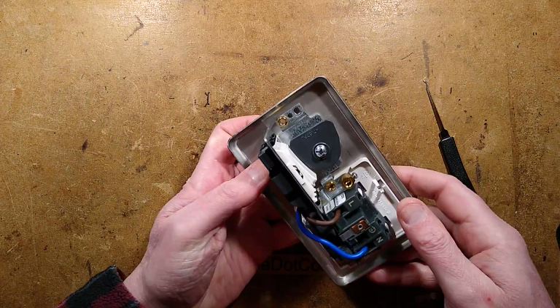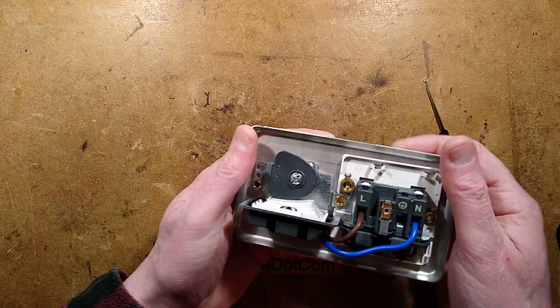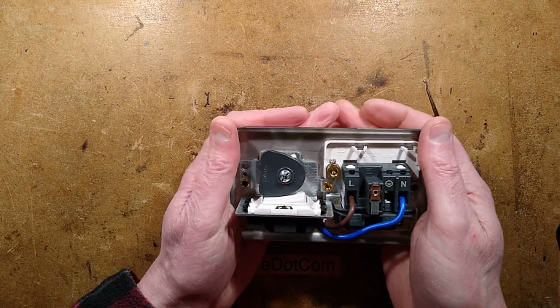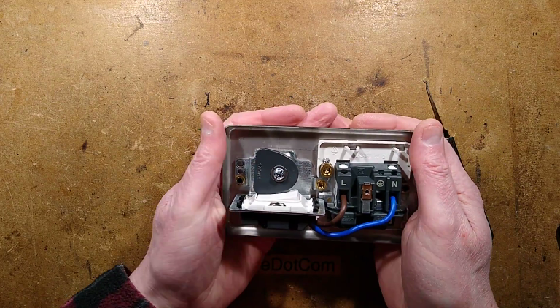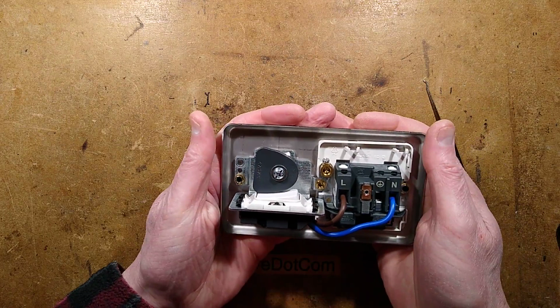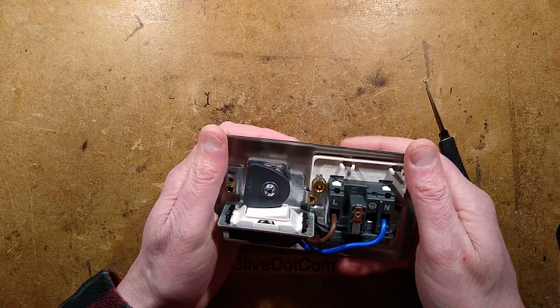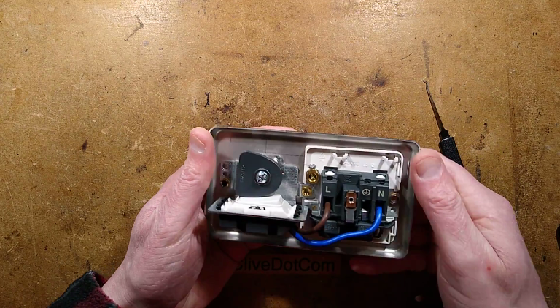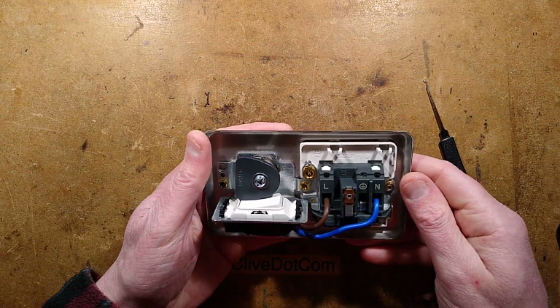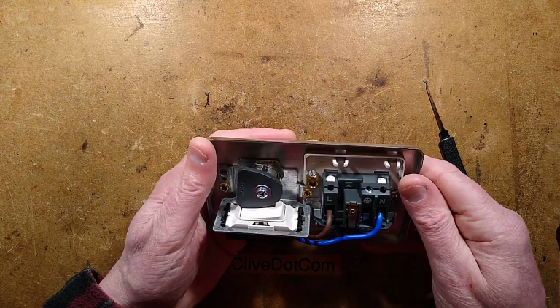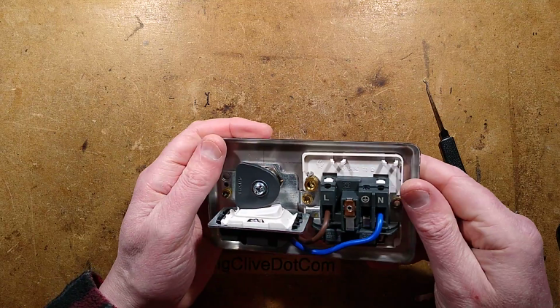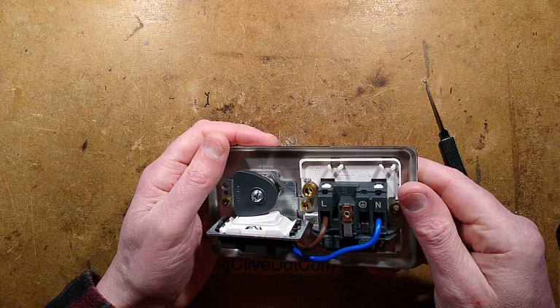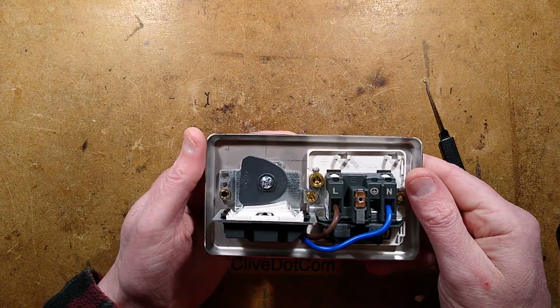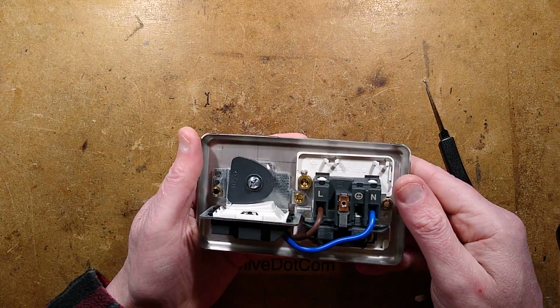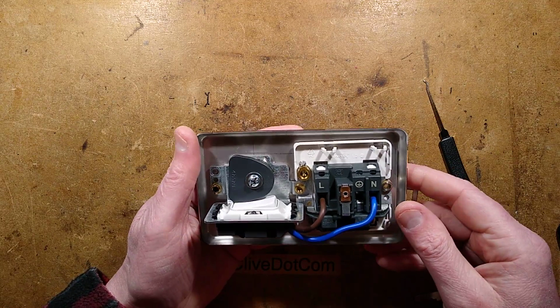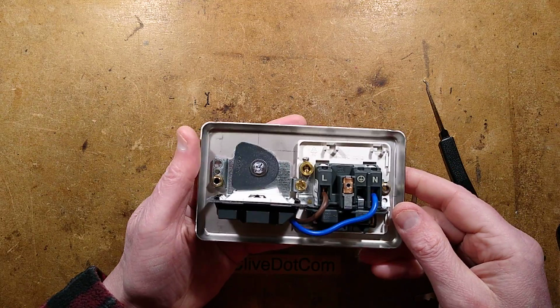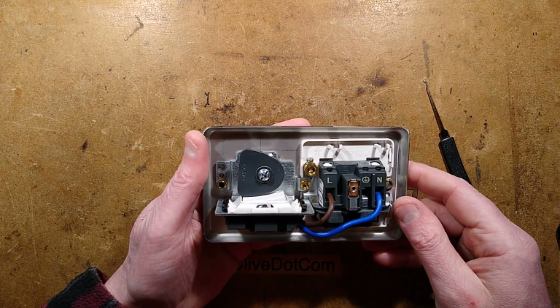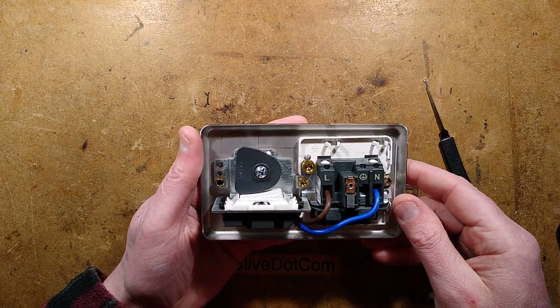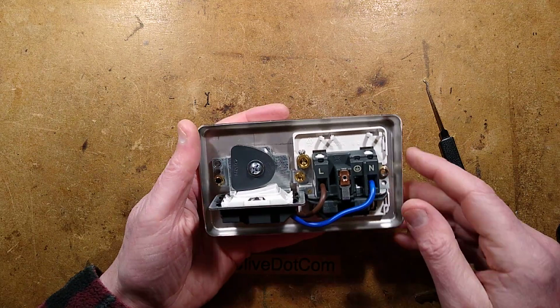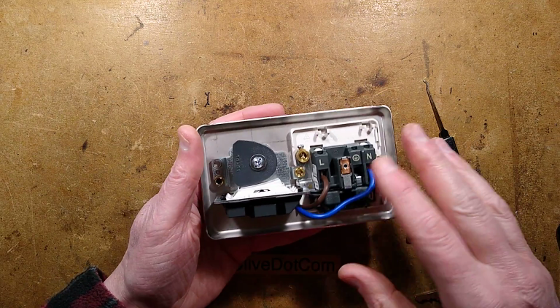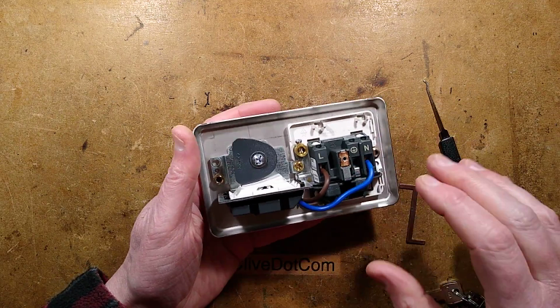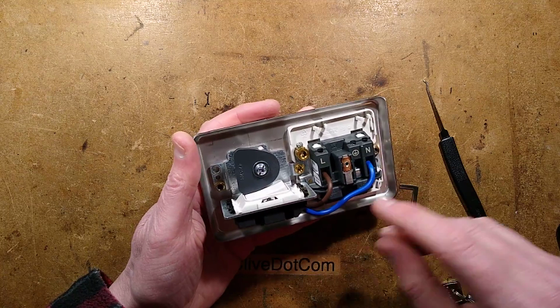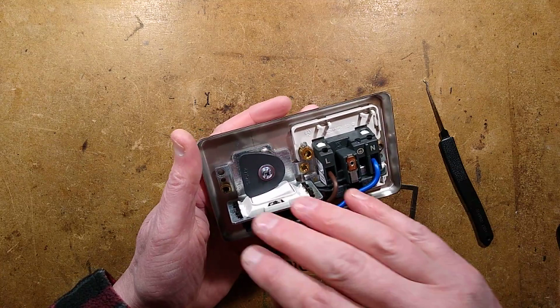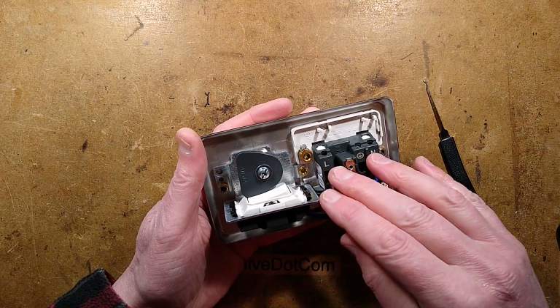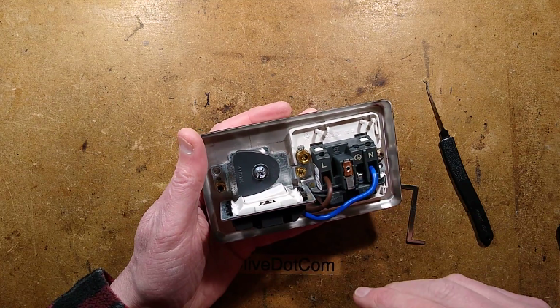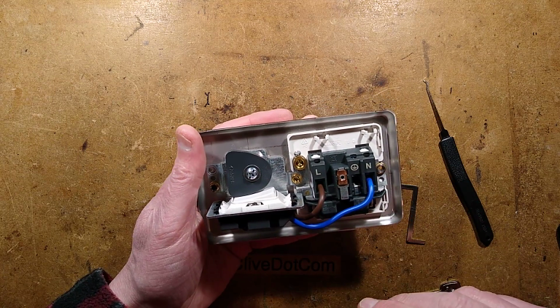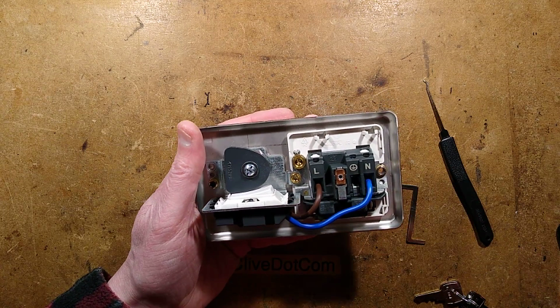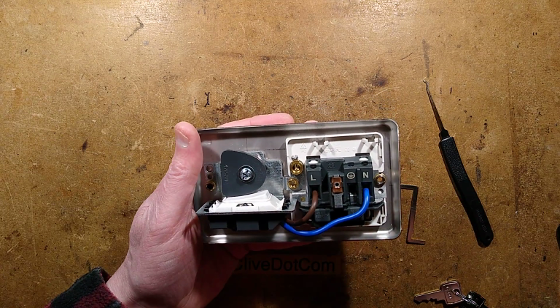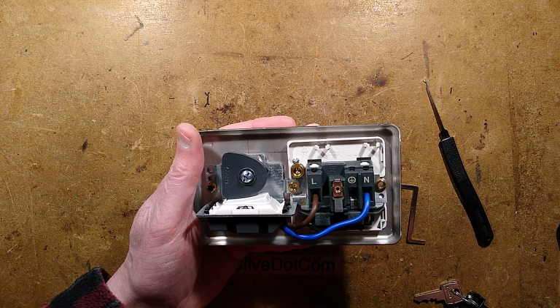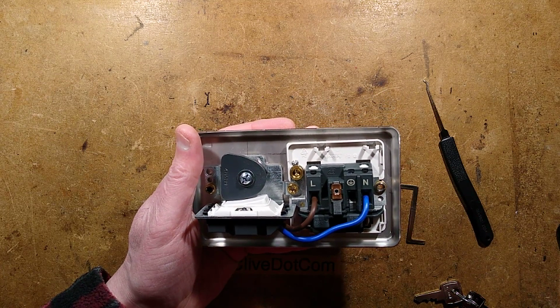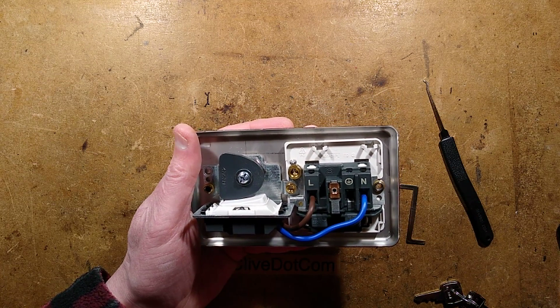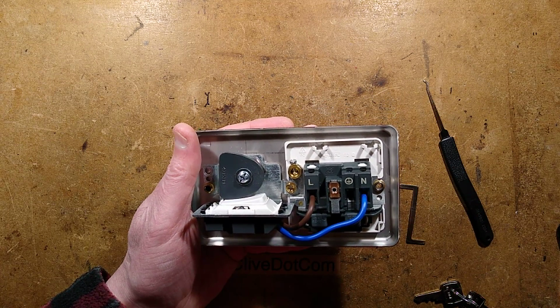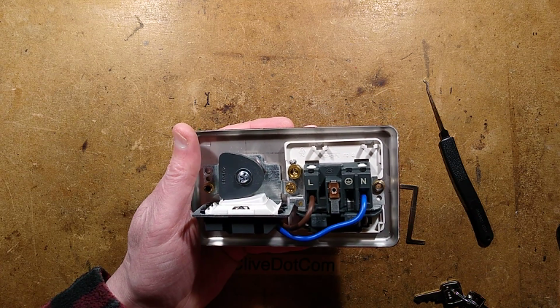So all in all it's very neat. It's very heavy too, but then you'd expect that — MK is one of the more luxurious electrical brands in the UK. And it's nice that they've just used these standard components. It's a very well engineered socket. Very nice.